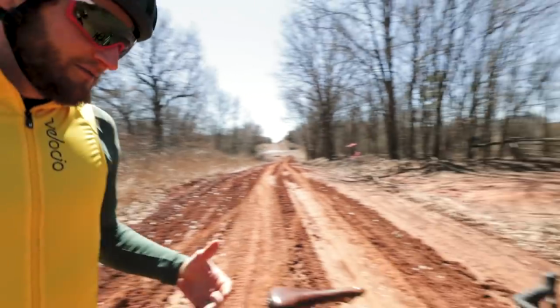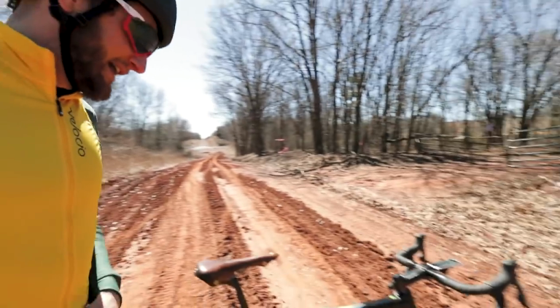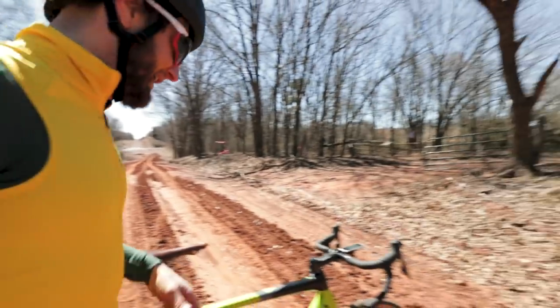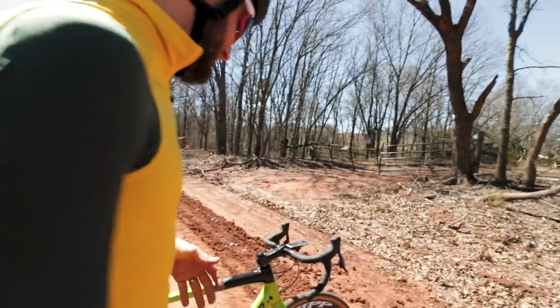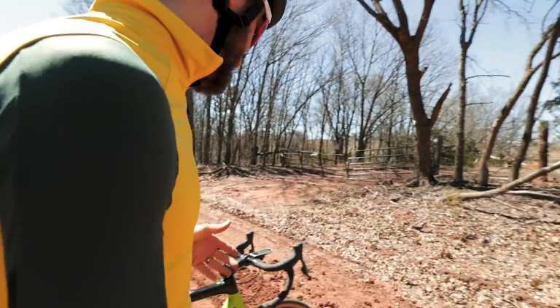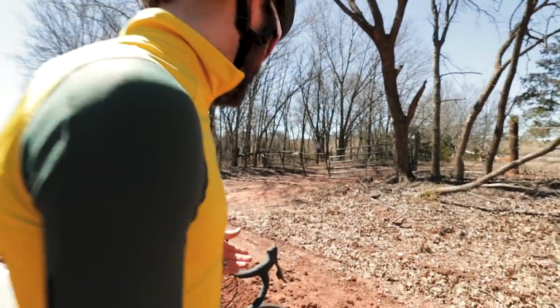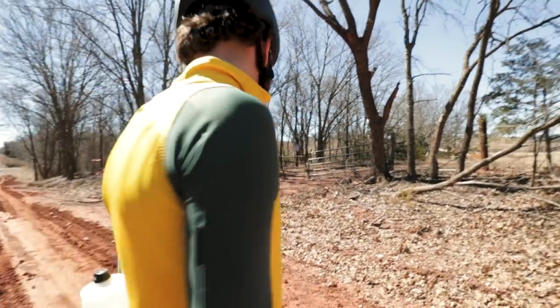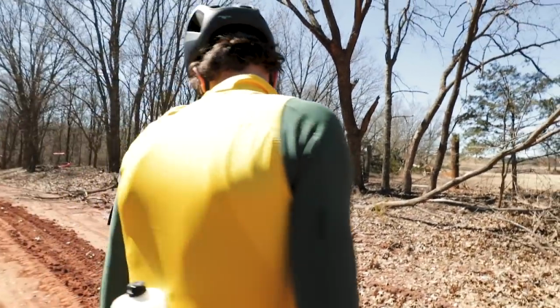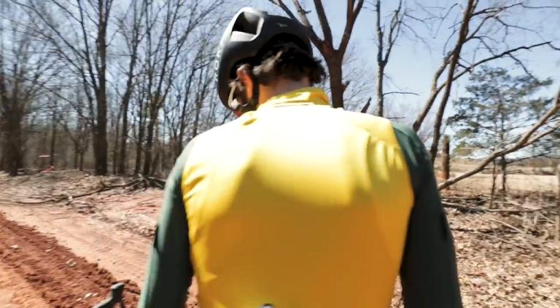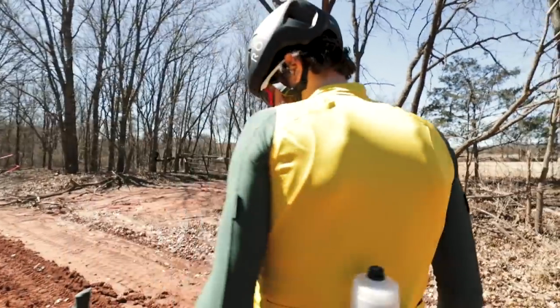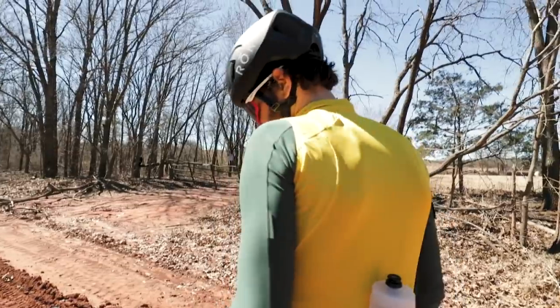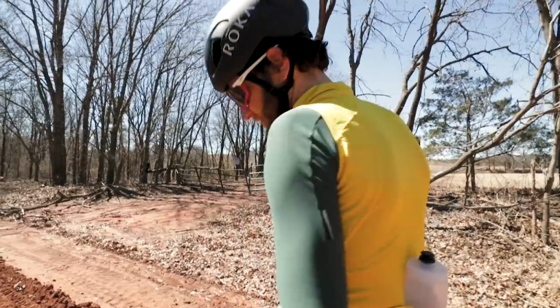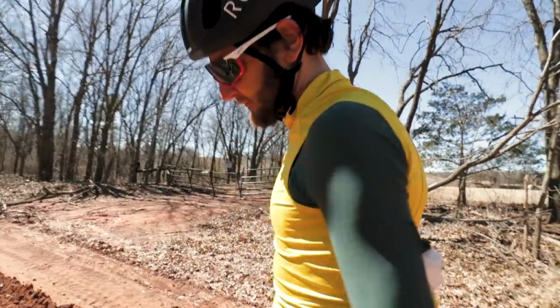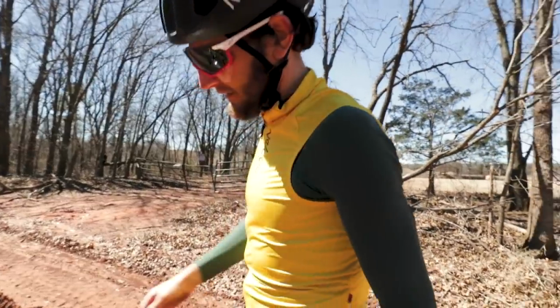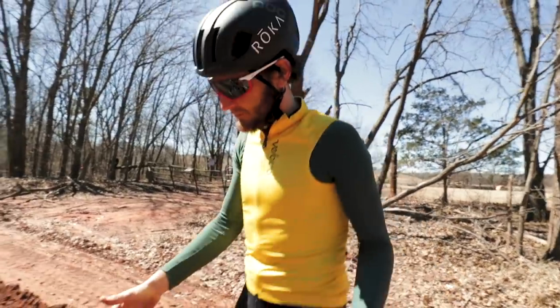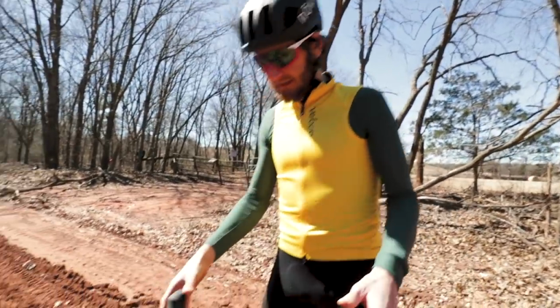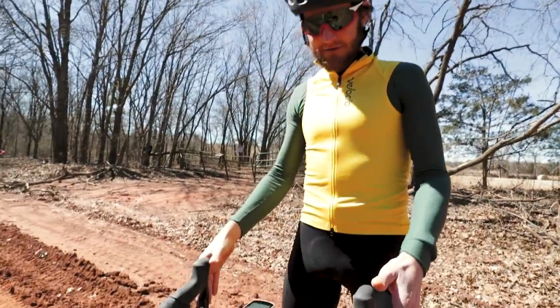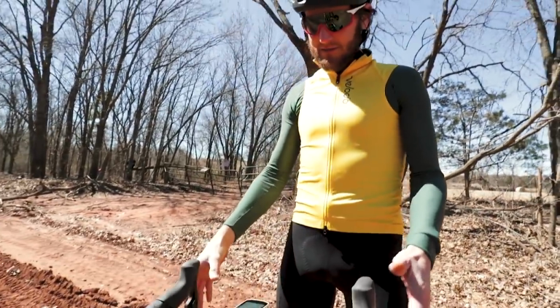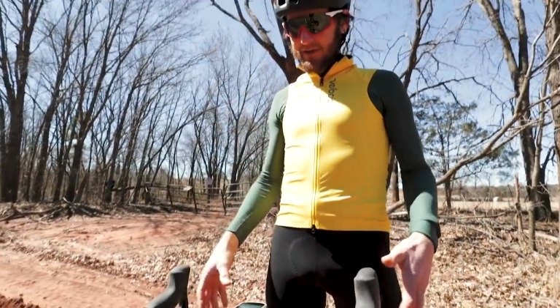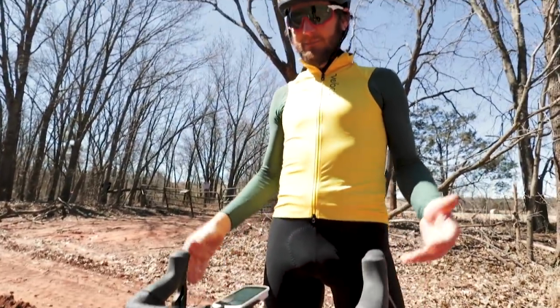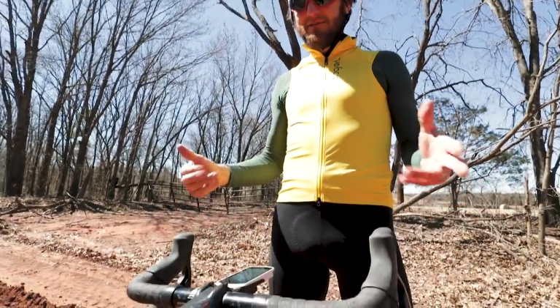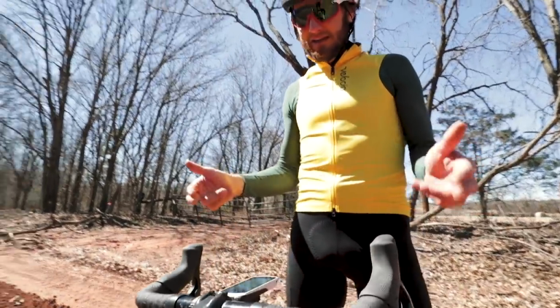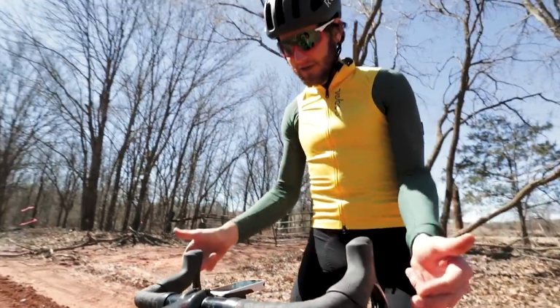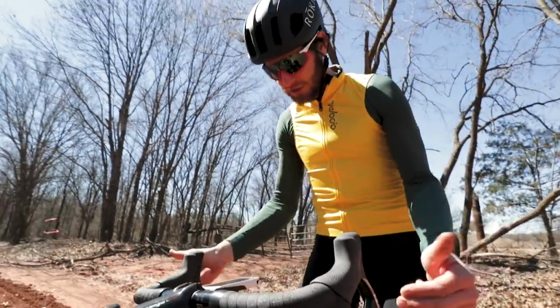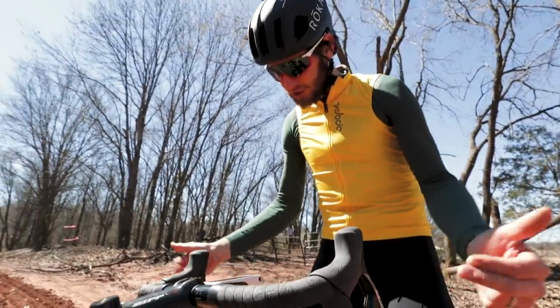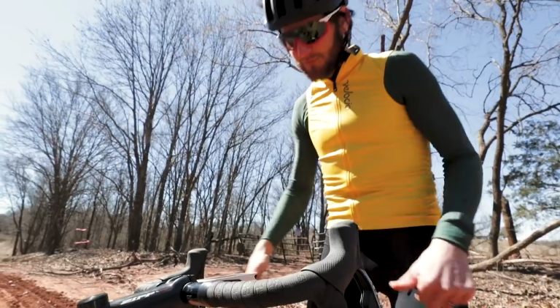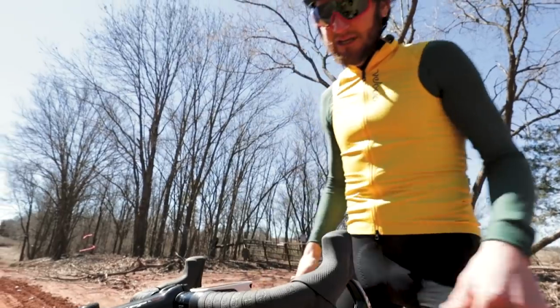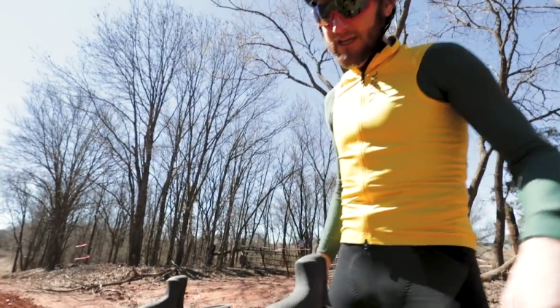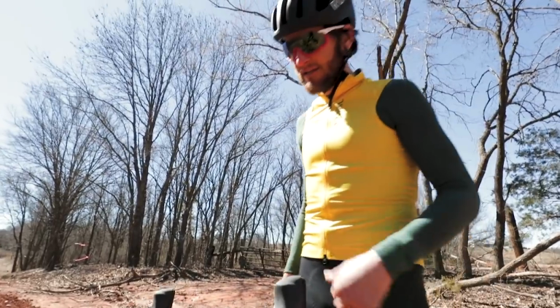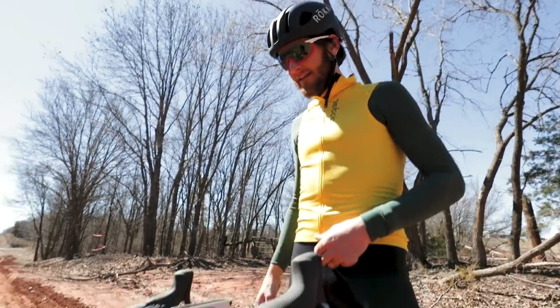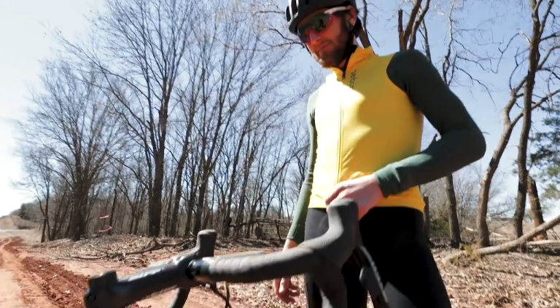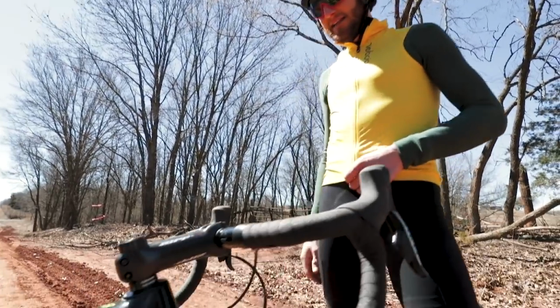Then we go up front to the cockpit — the new SRAM shifters are so freaking comfortable. I've always been a huge fan. It's like playing a video game when you go click-click-click, front chain ring change — that thing's a blast.